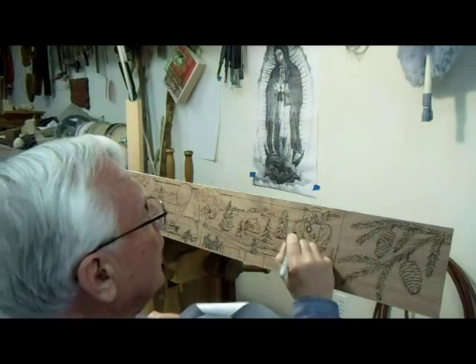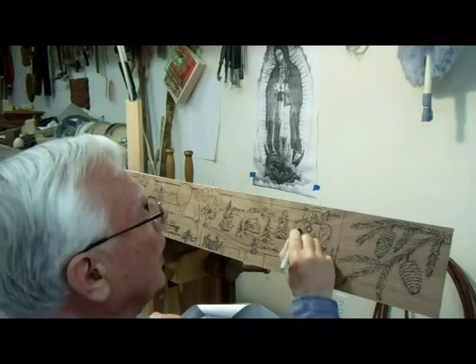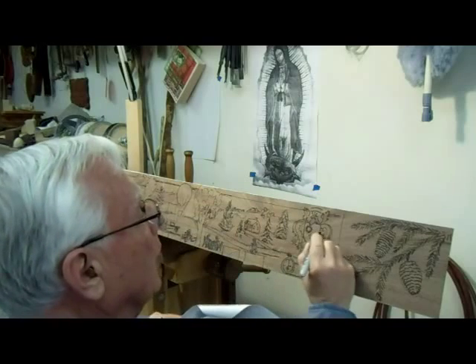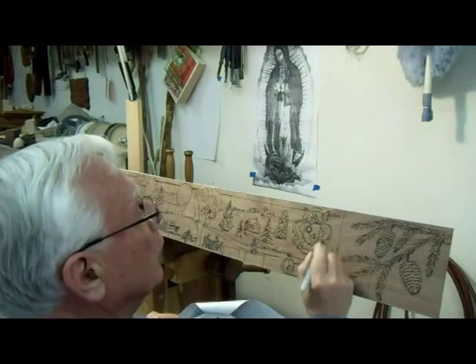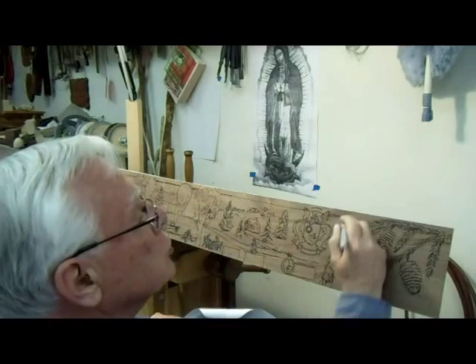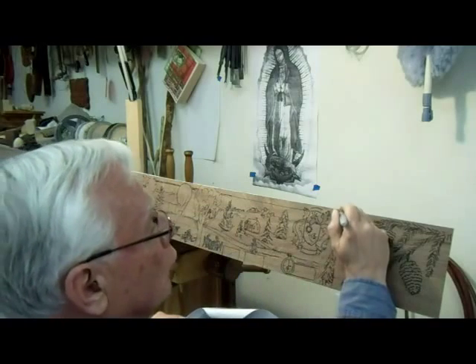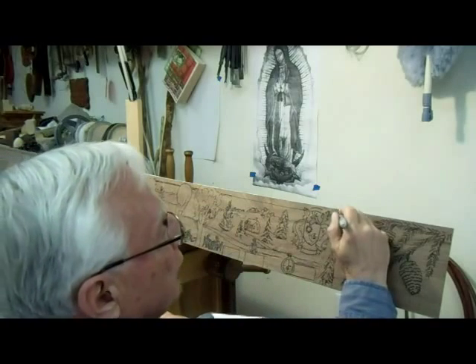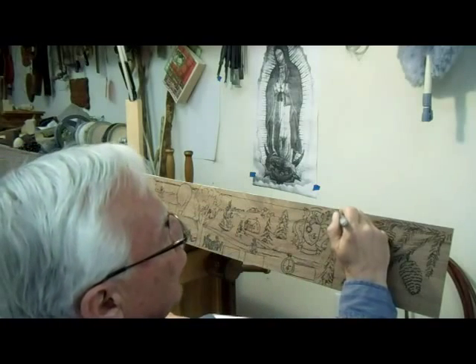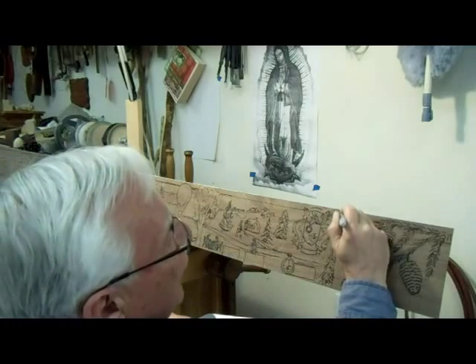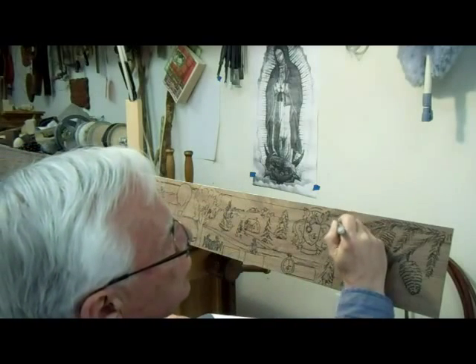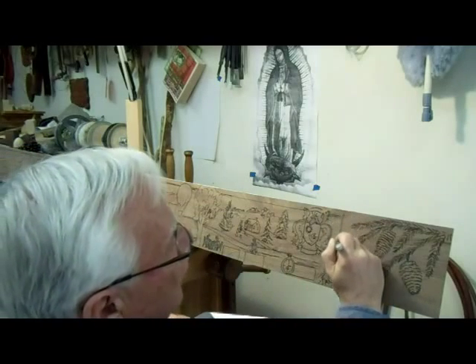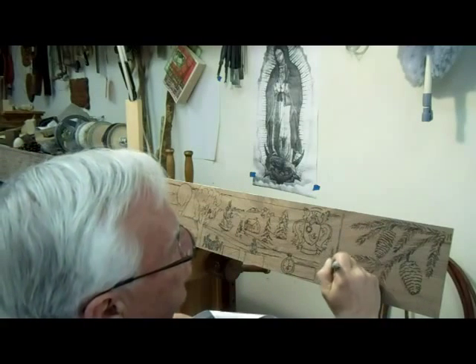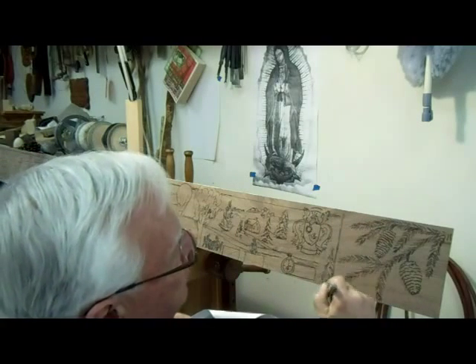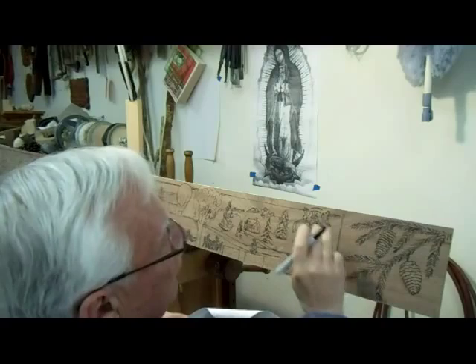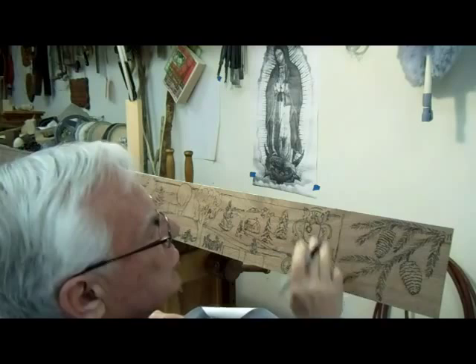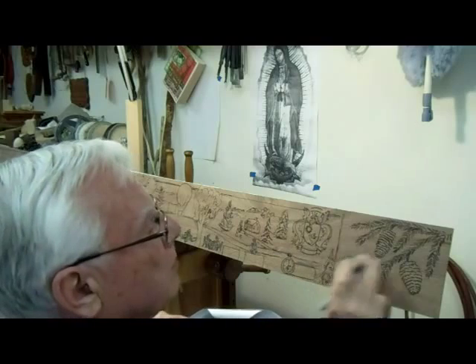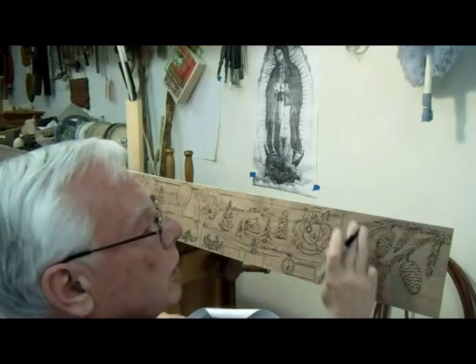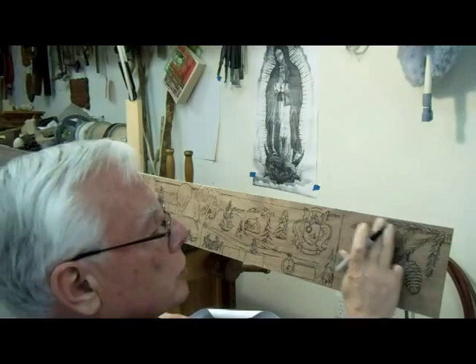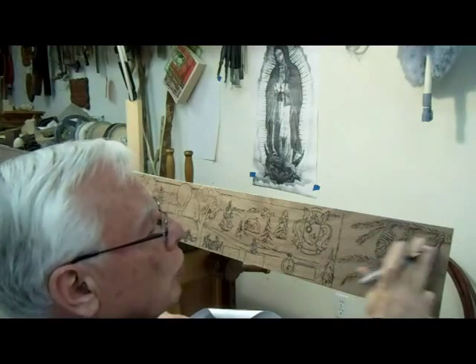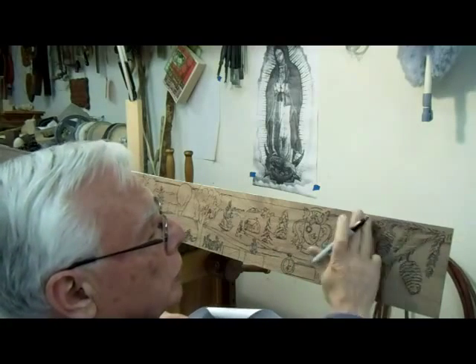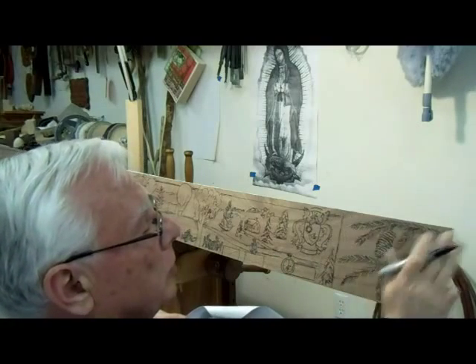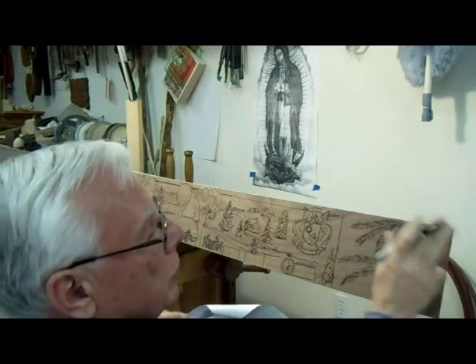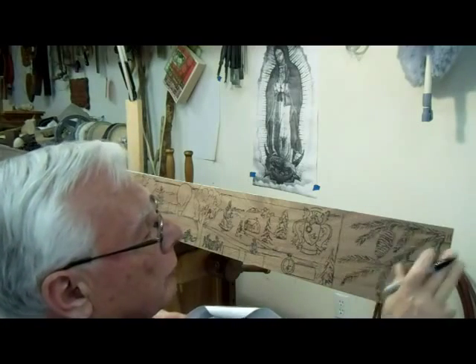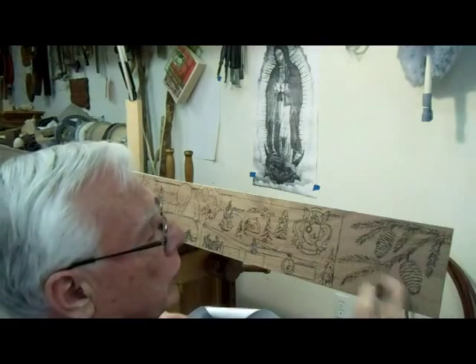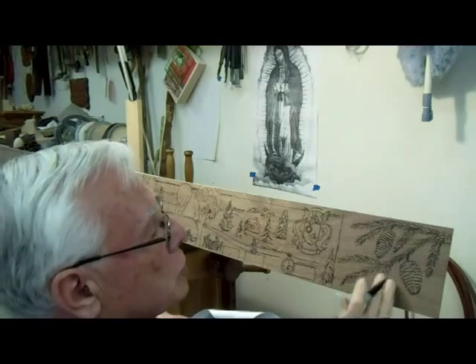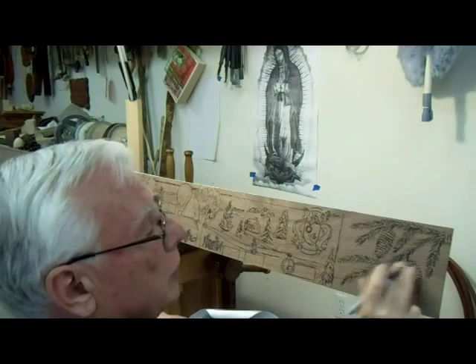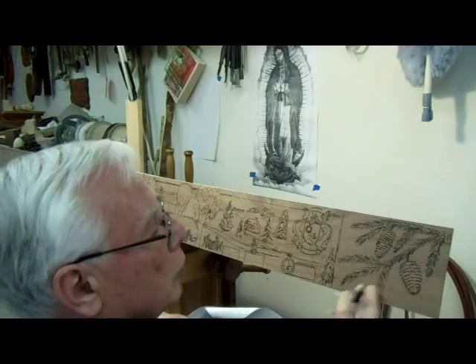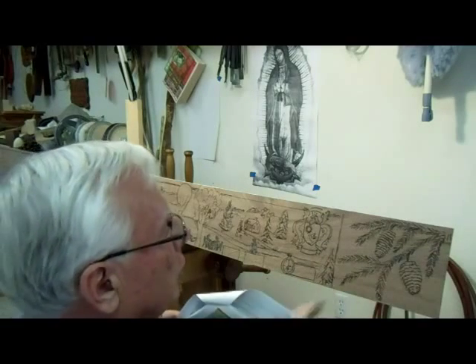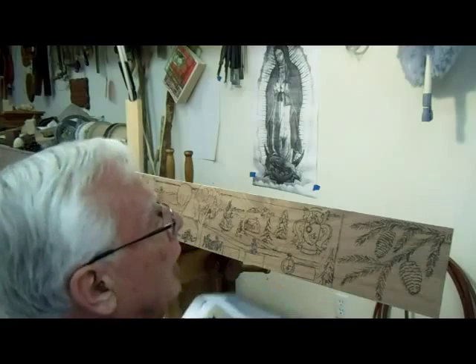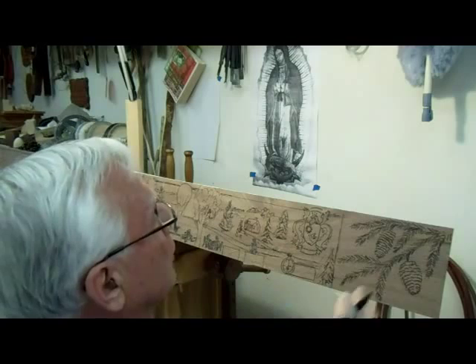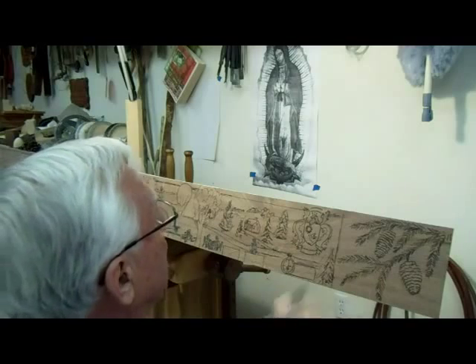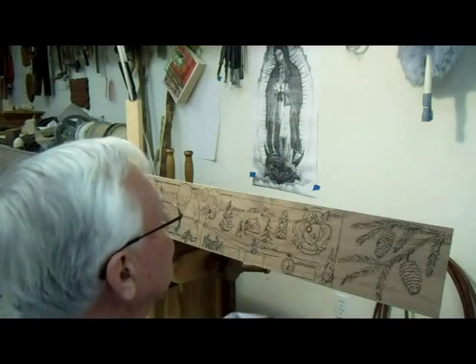I am ready to start roughing it out. This is where the deep carving stops. This is going to be the evergreen design here with the pine cones.